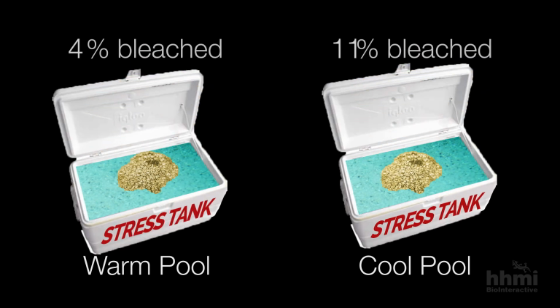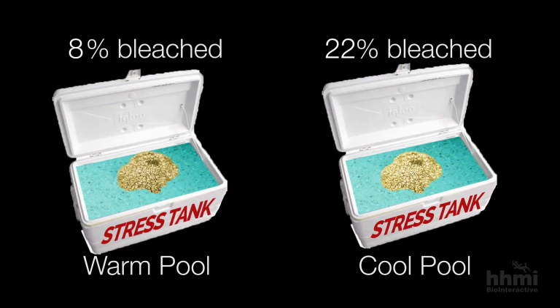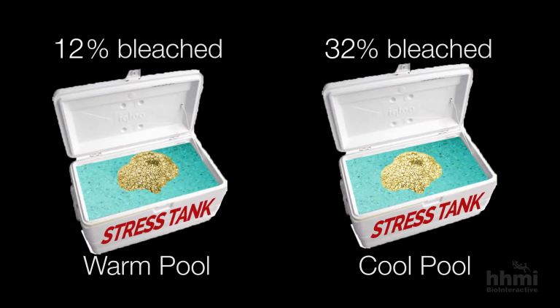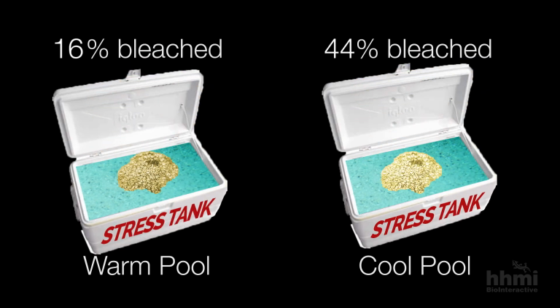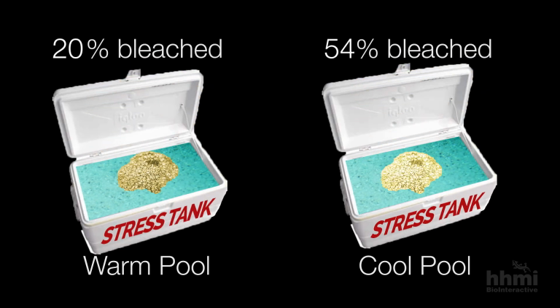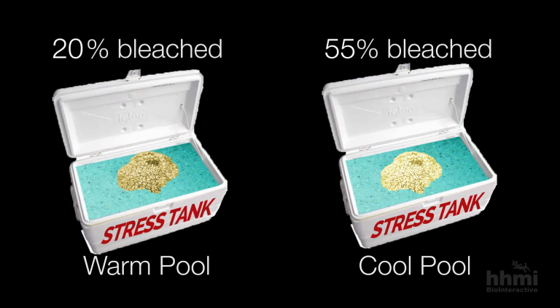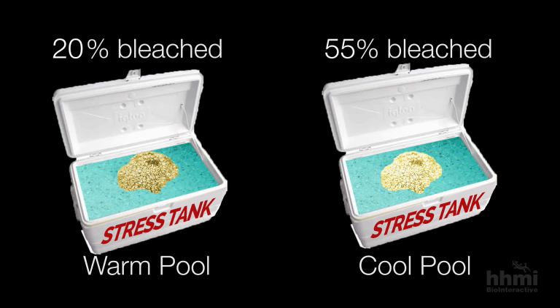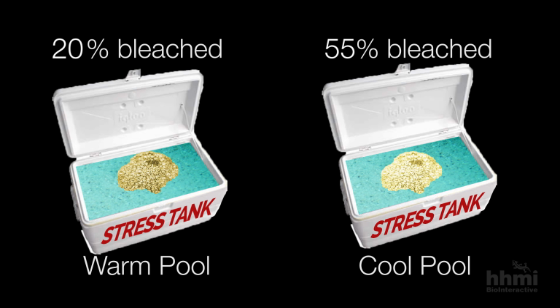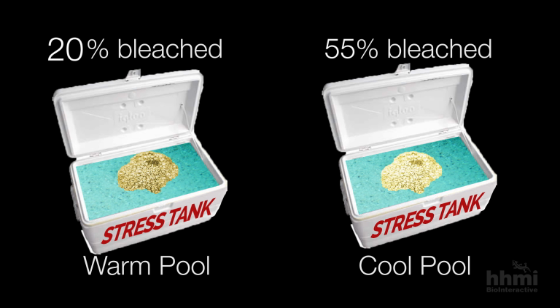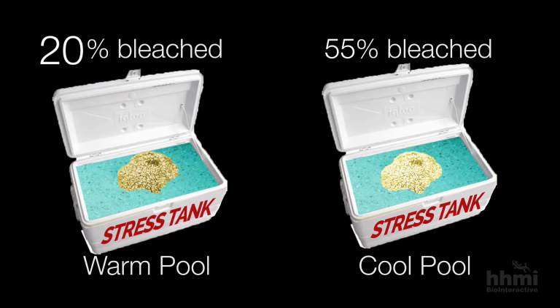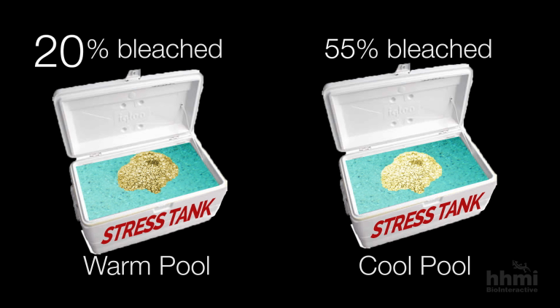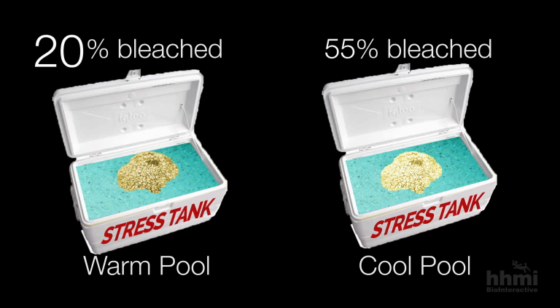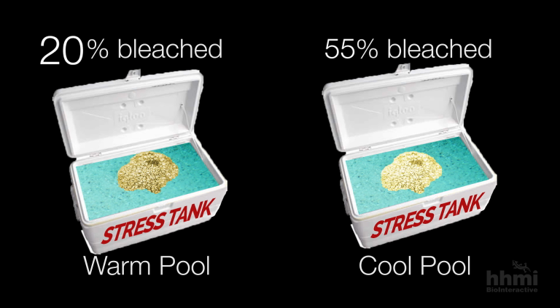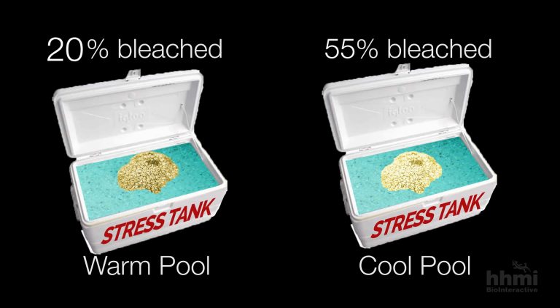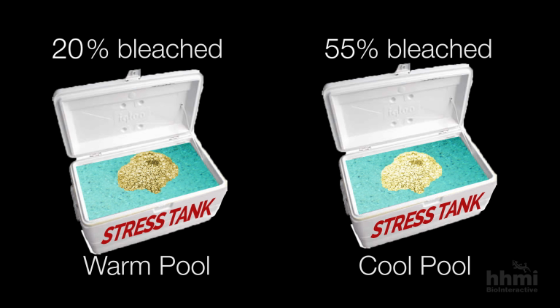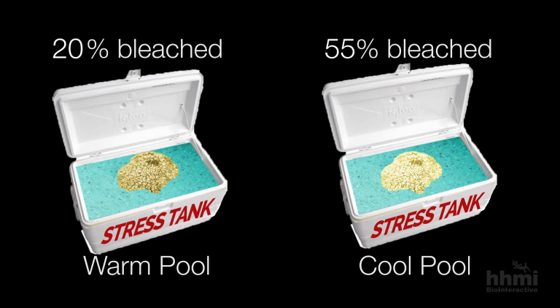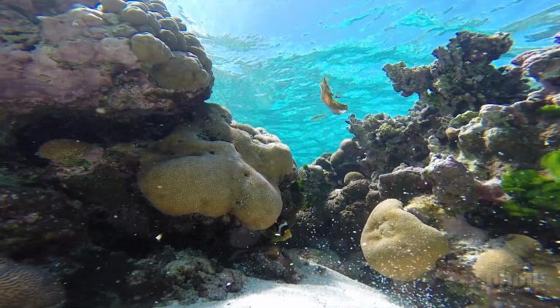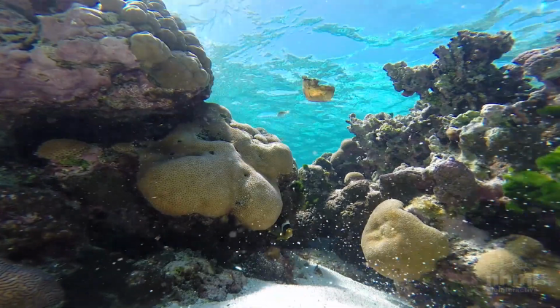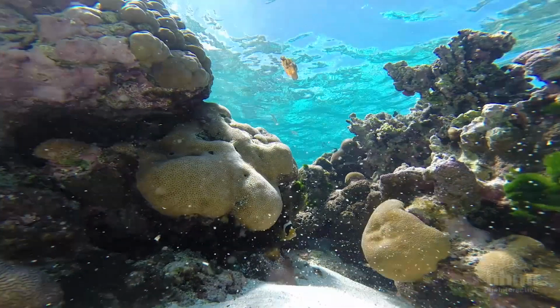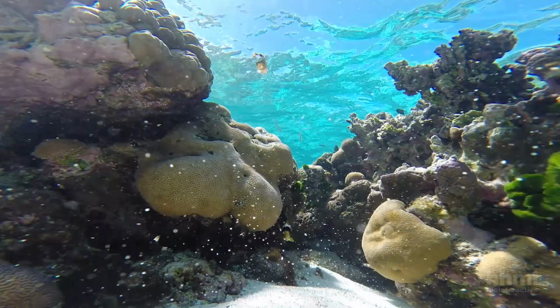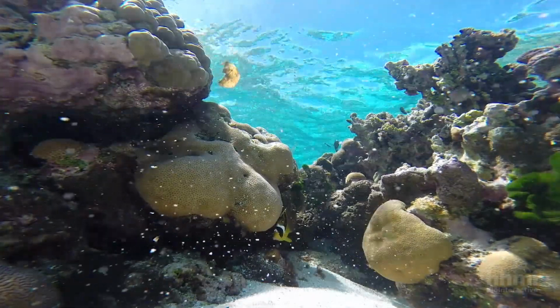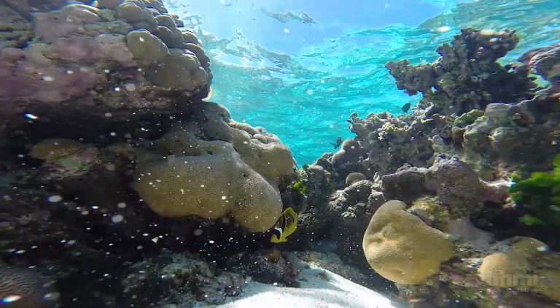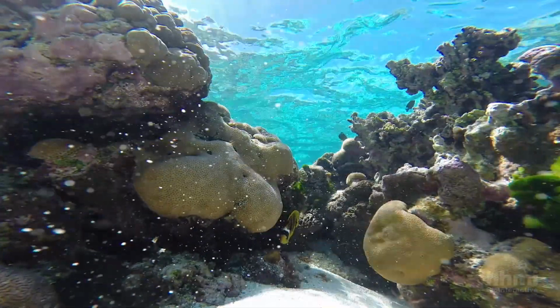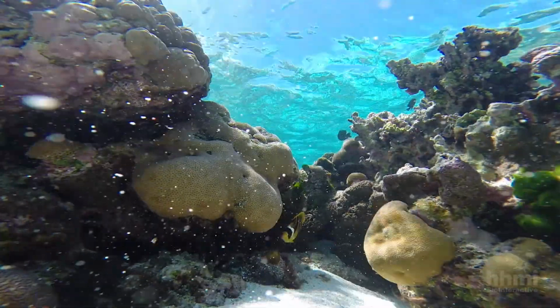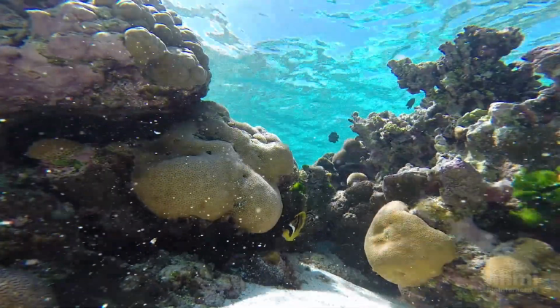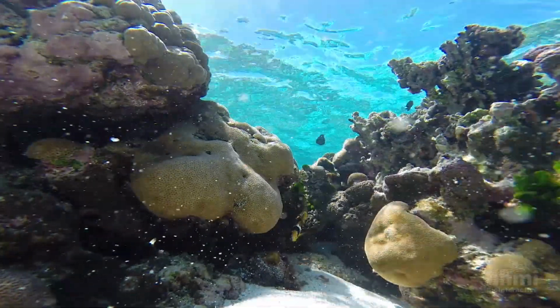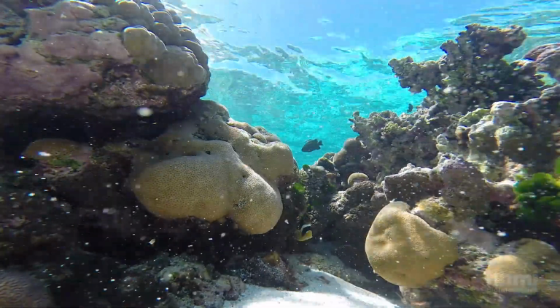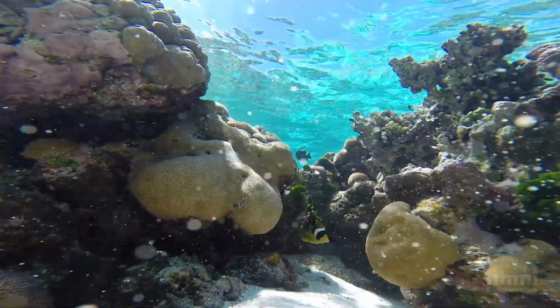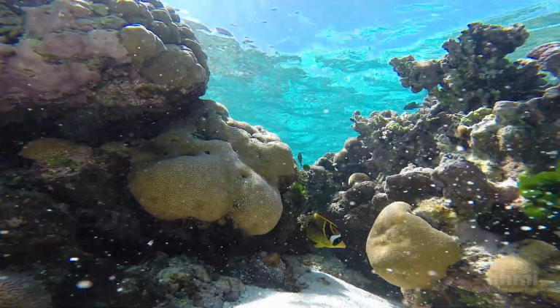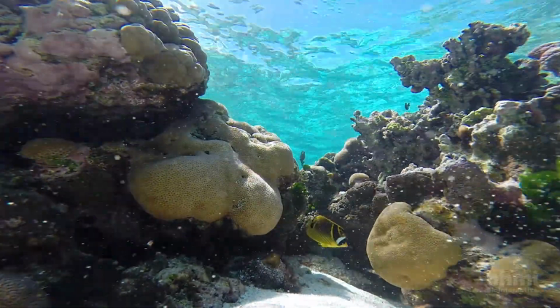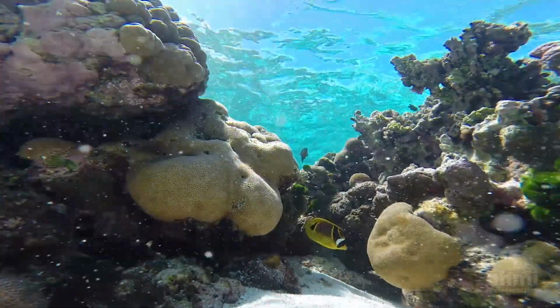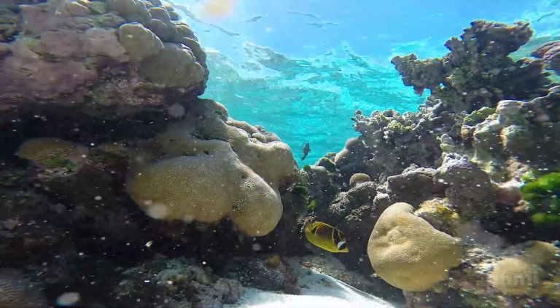When grown and measured in these tanks, corals from the warmer pool were more resistant to bleaching. But could corals from the cooler pool become more heat resistant if given time to acclimate to warmer temperatures?